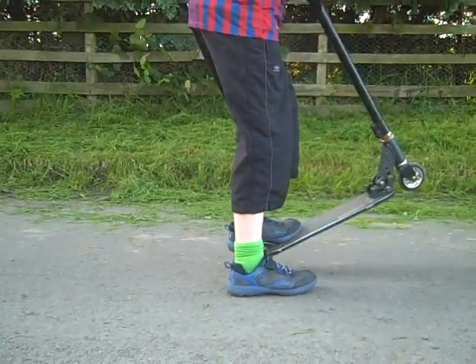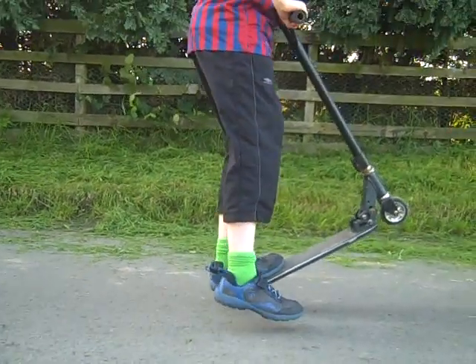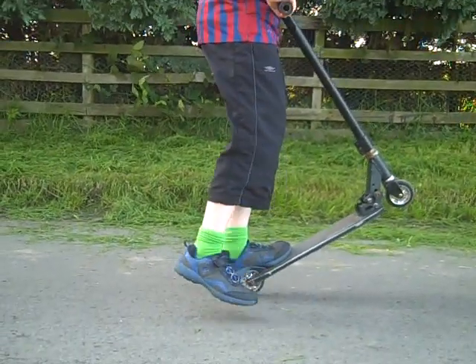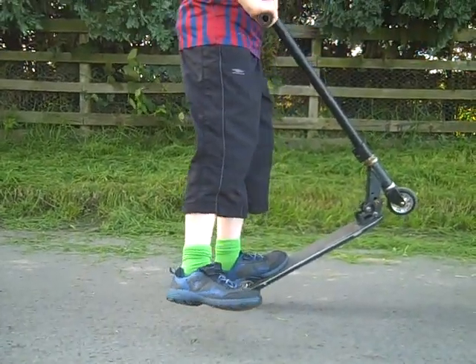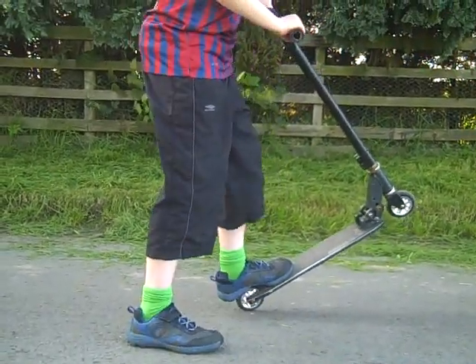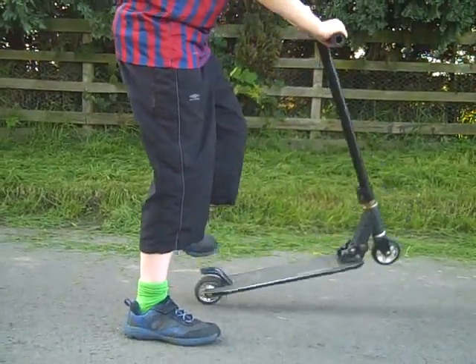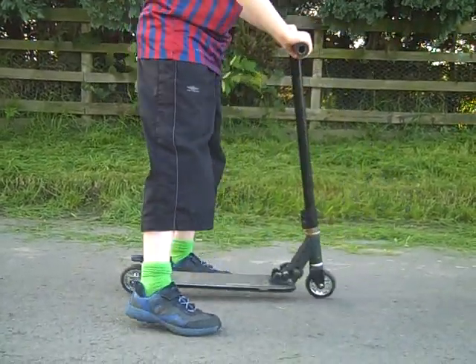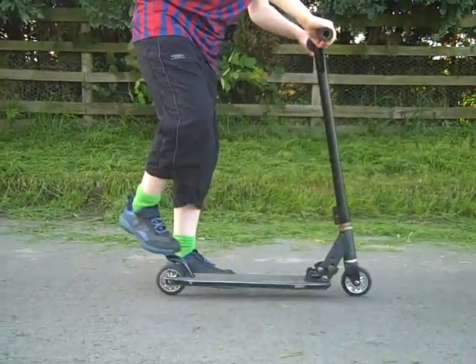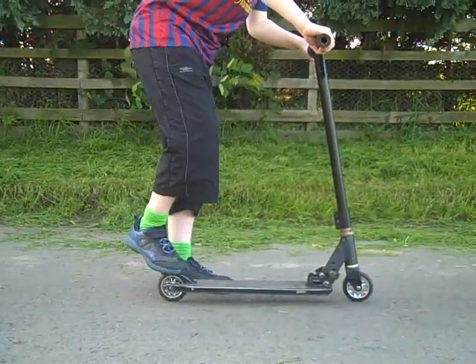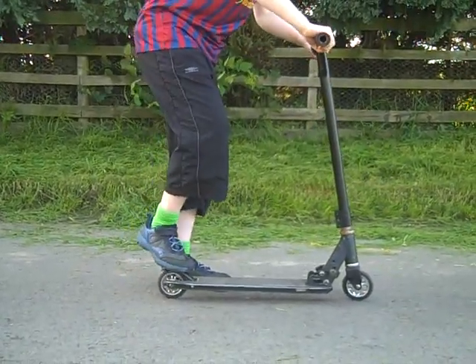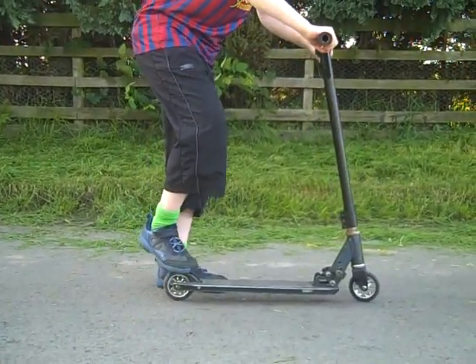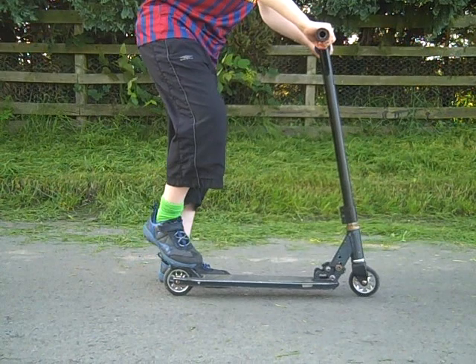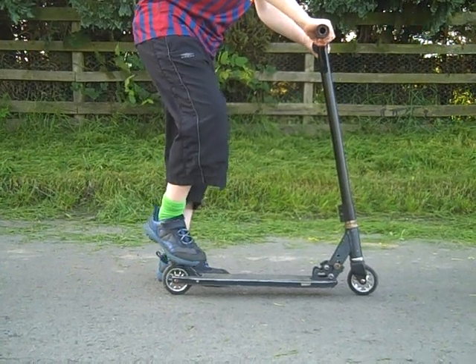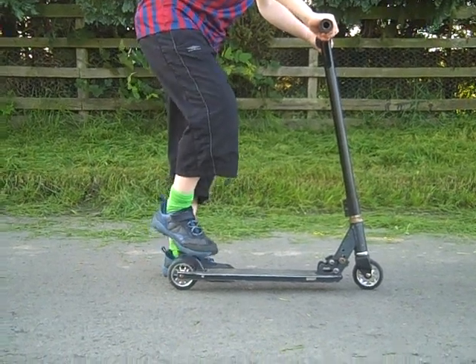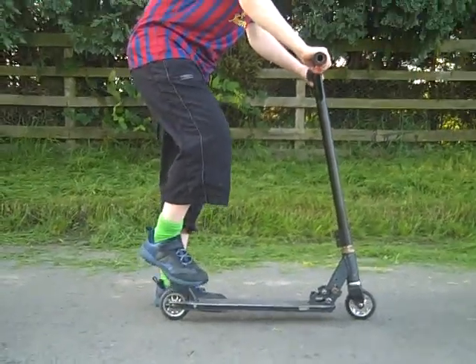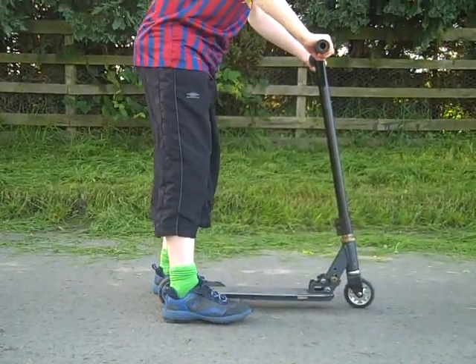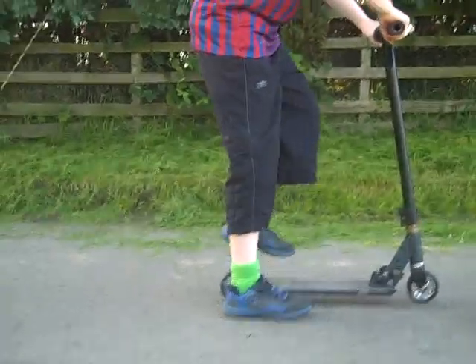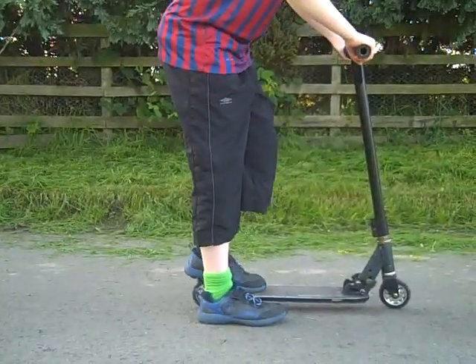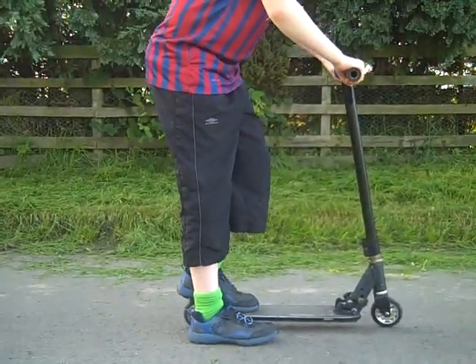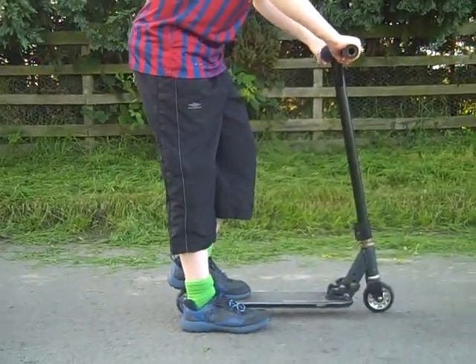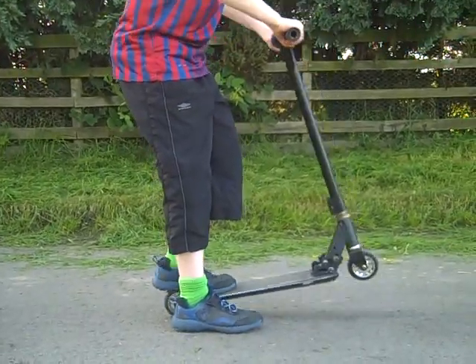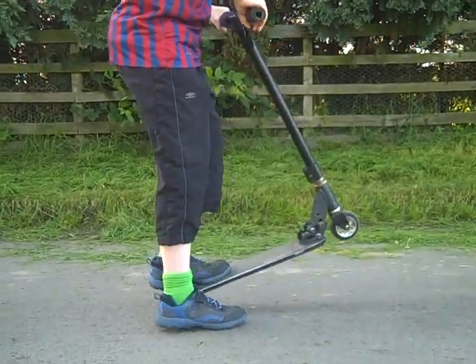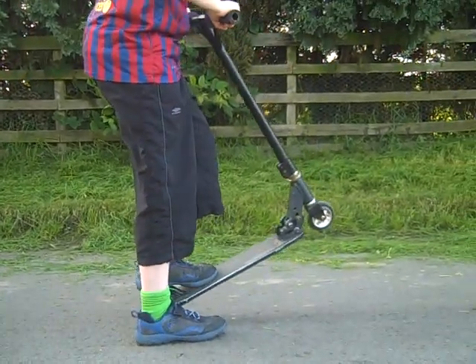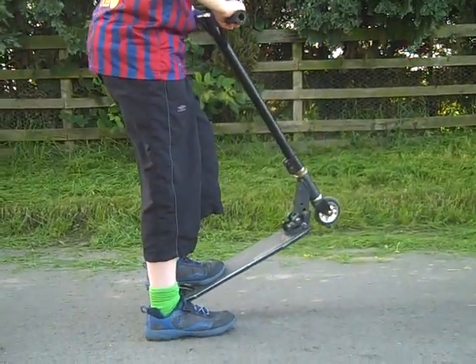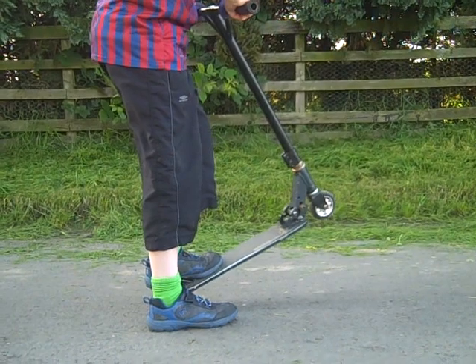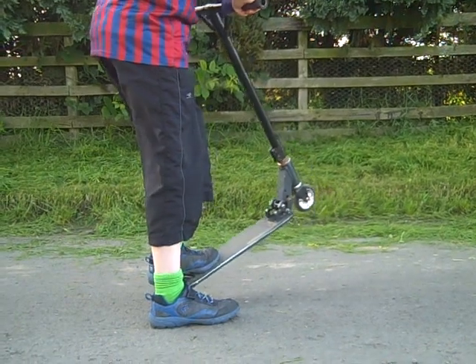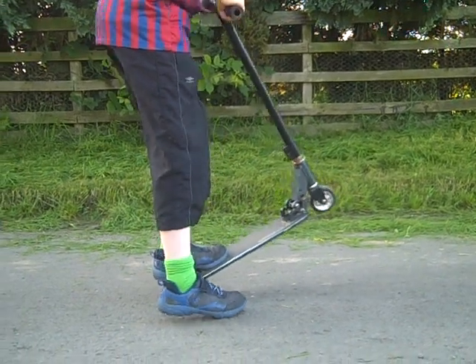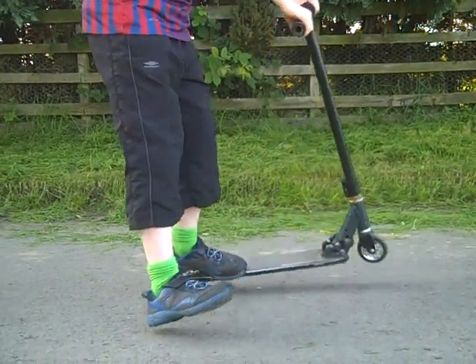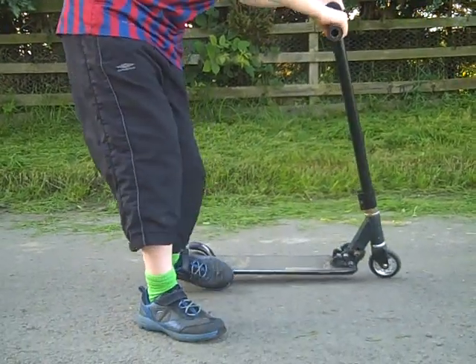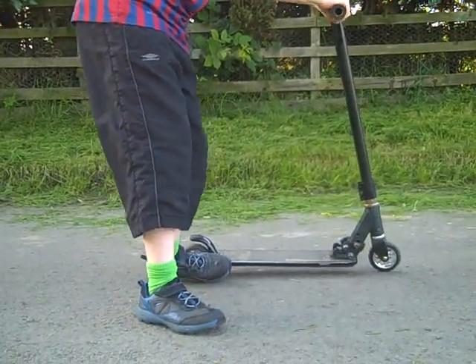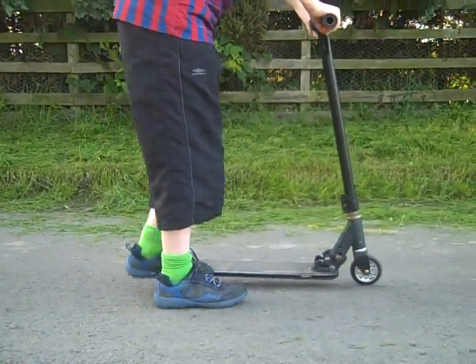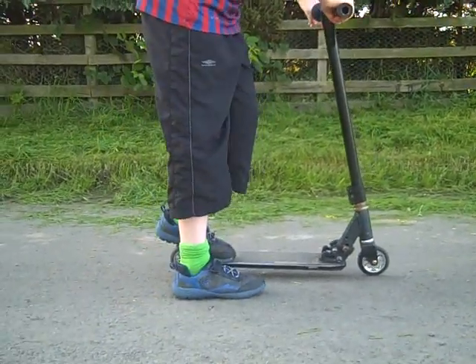Also make sure your brake is easy to push down and easy to spin with, because it needs a bit of oil on it. If you can't do that you'll just fall off because your brake isn't staying on the ground properly.